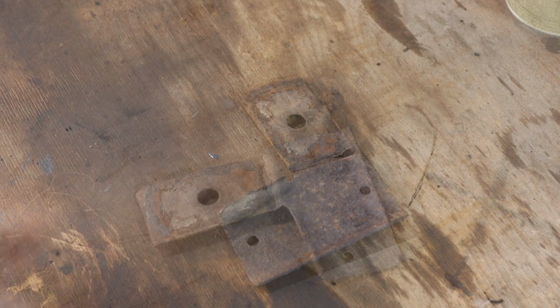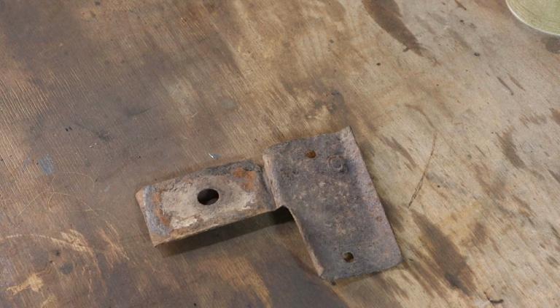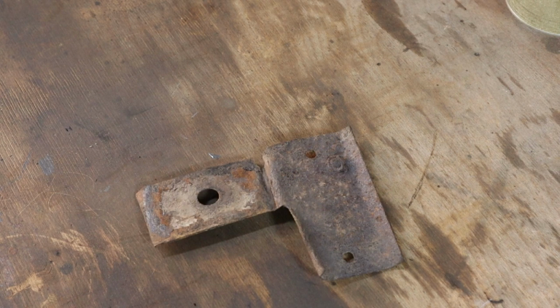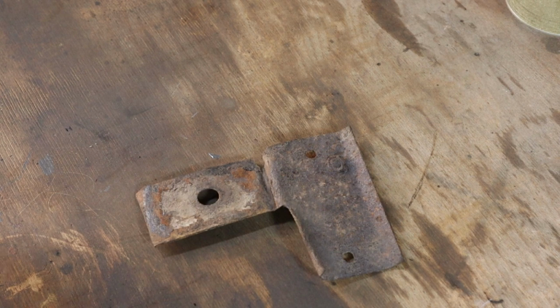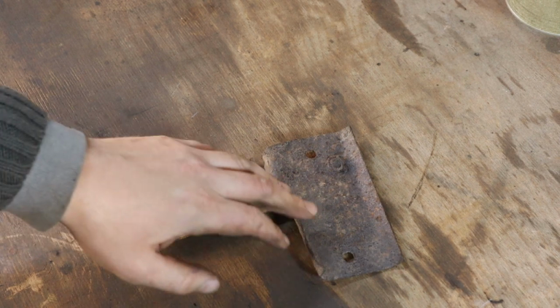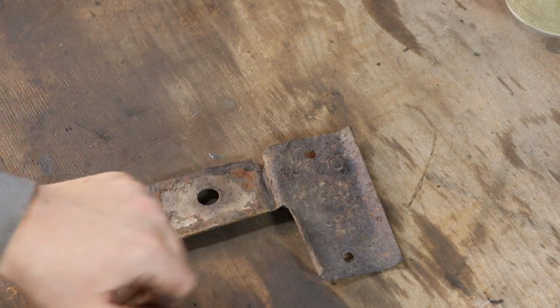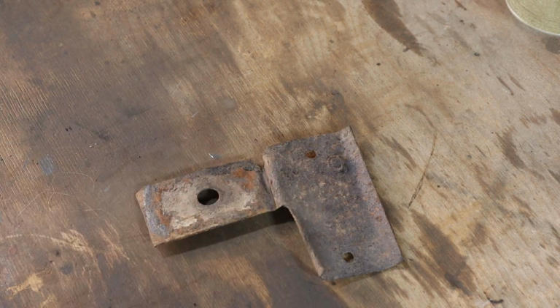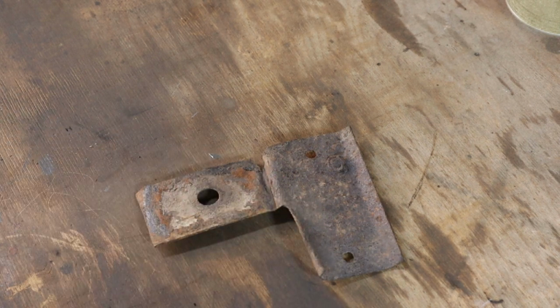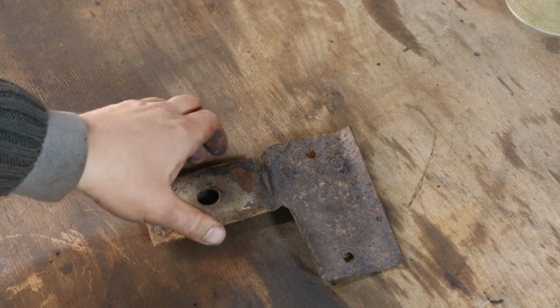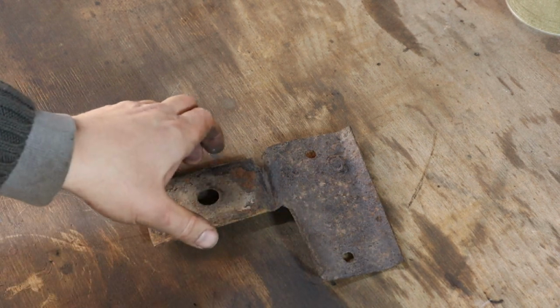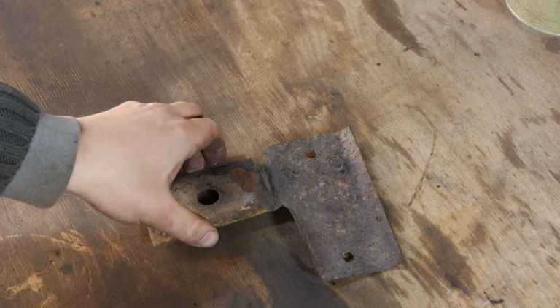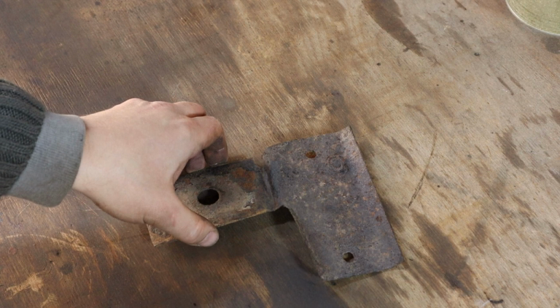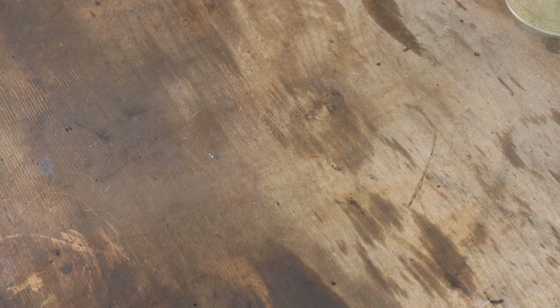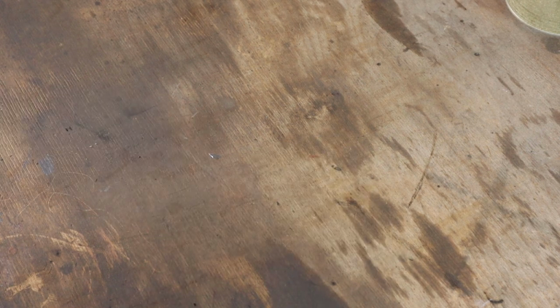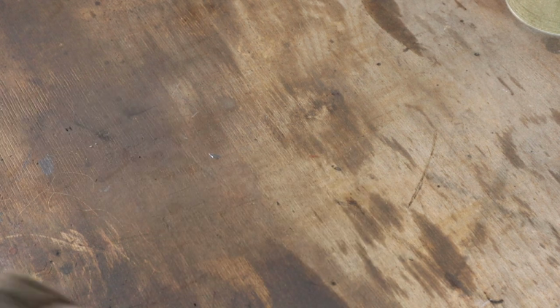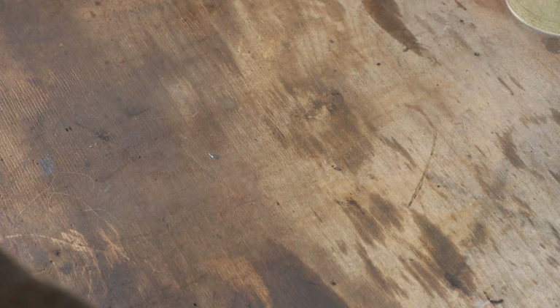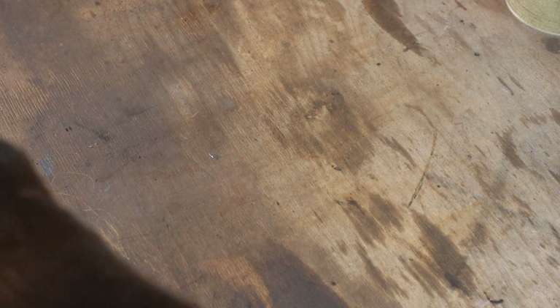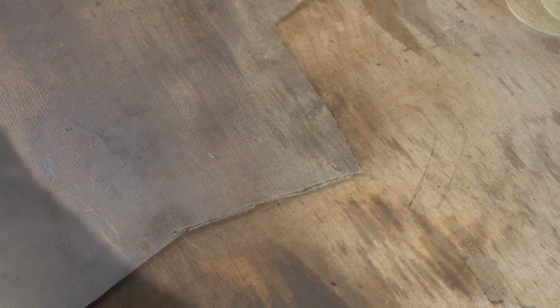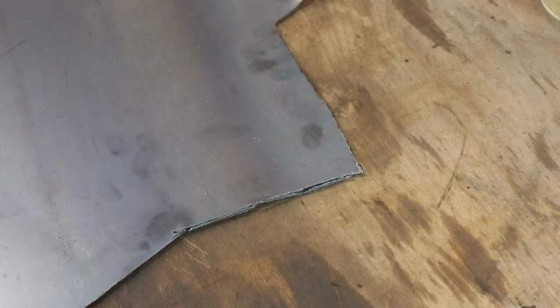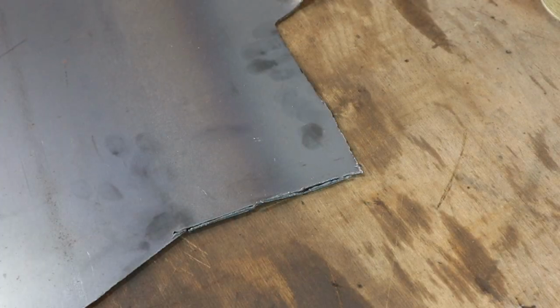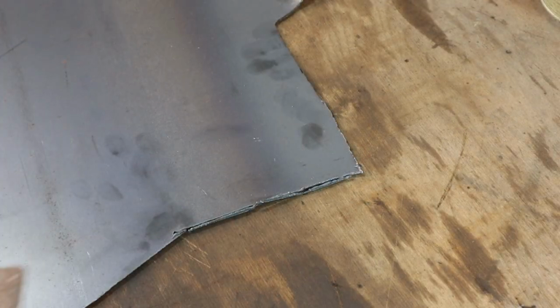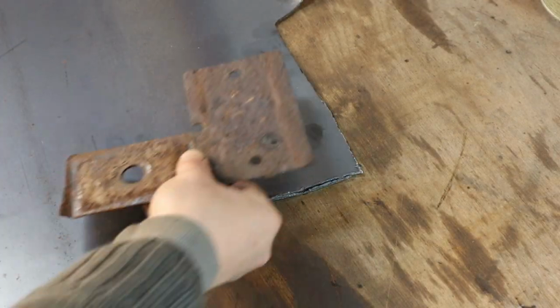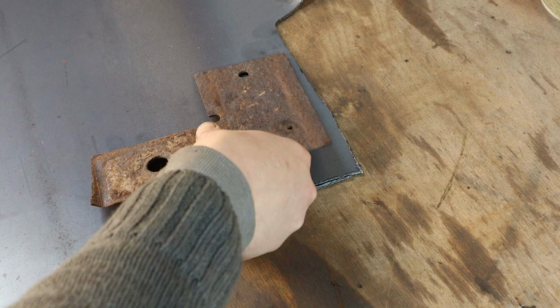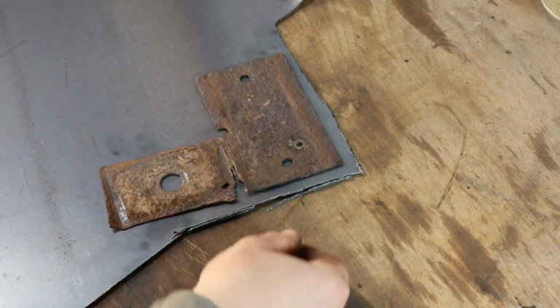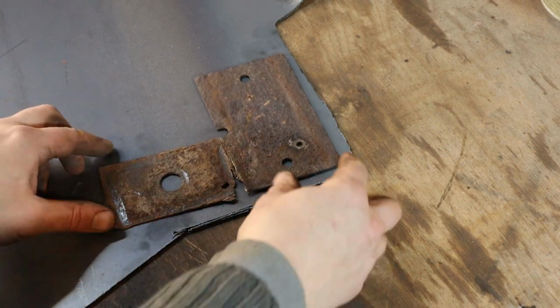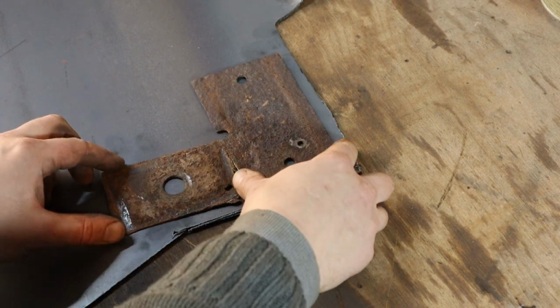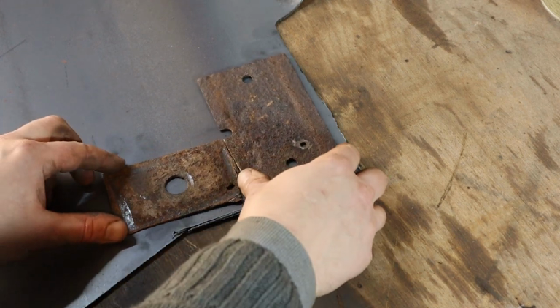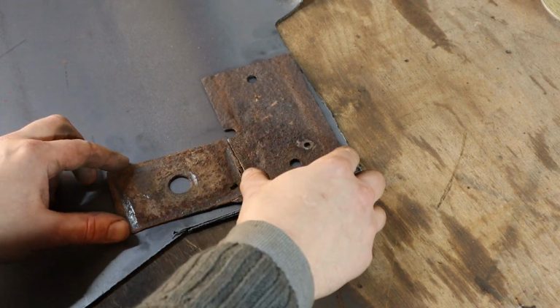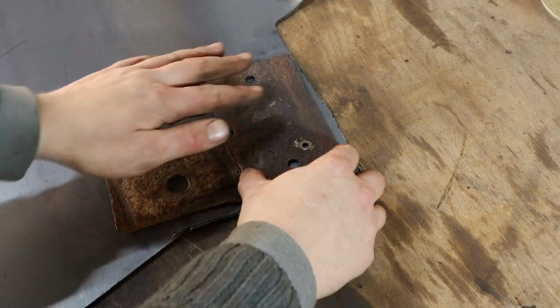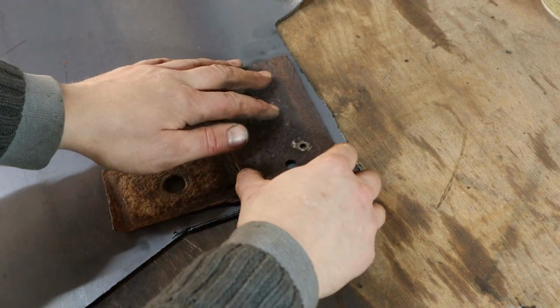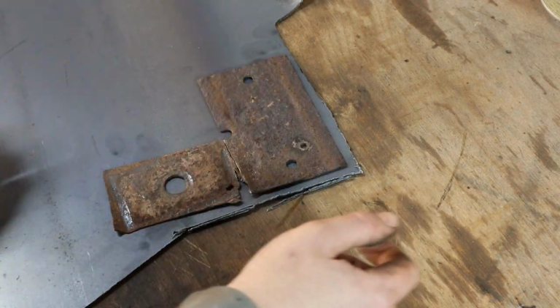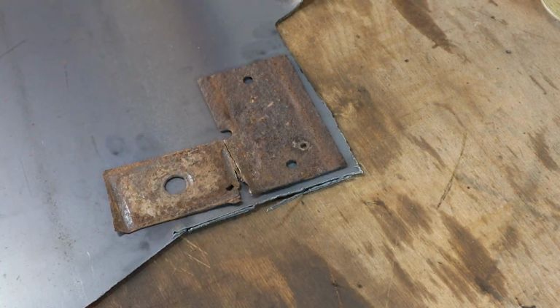The first thing to do is to make a pattern to draw around. I did this by making this piece flat with a hammer. If you've ever seen an old school blacksmith at work, you'll know what it should have sounded like. And if you haven't, well, forget I mentioned it.